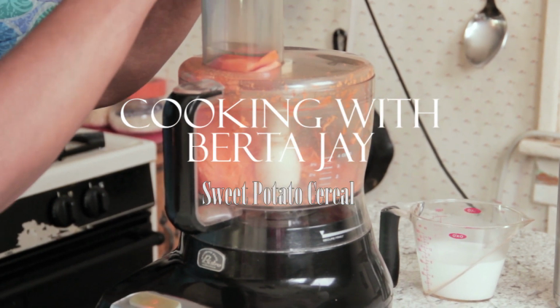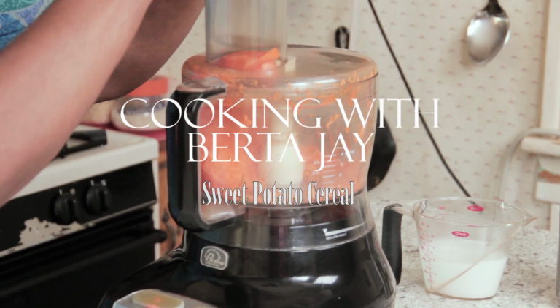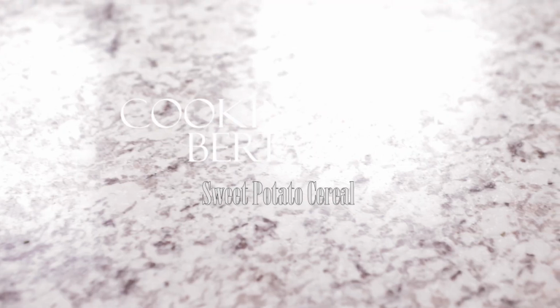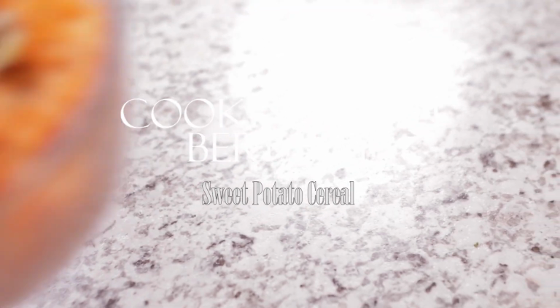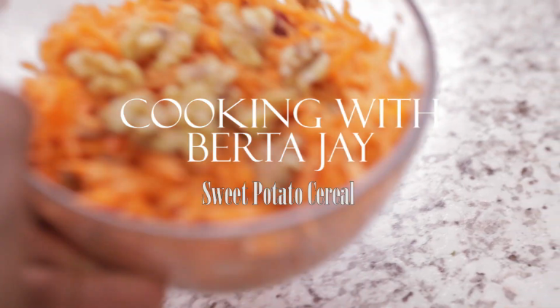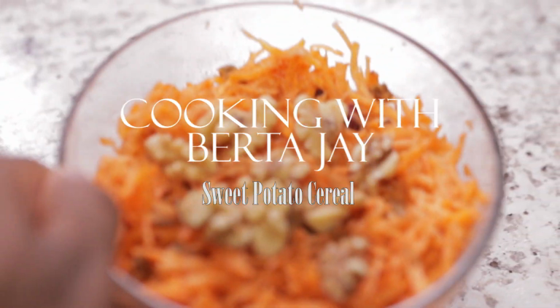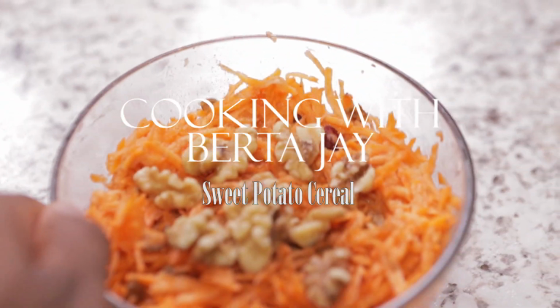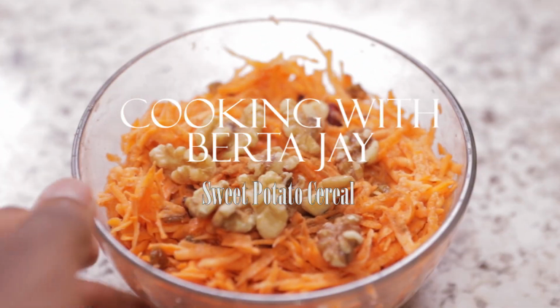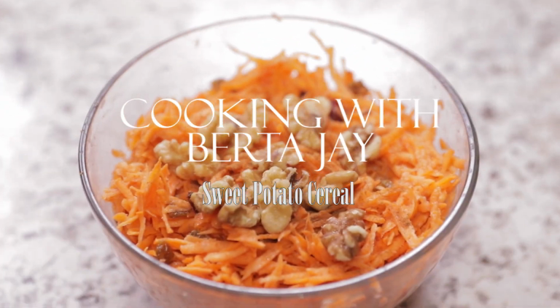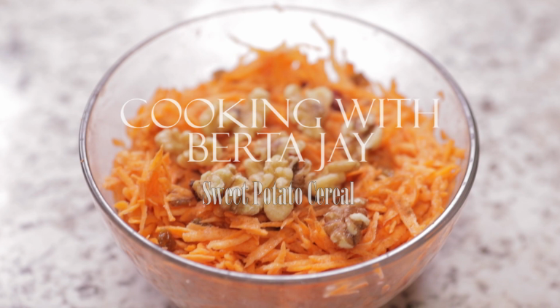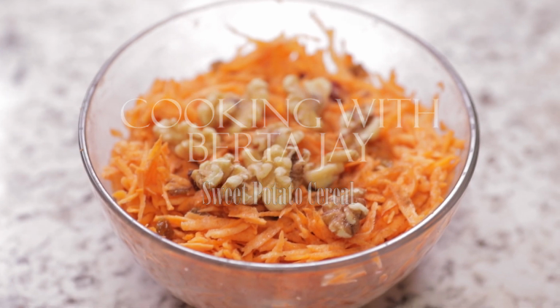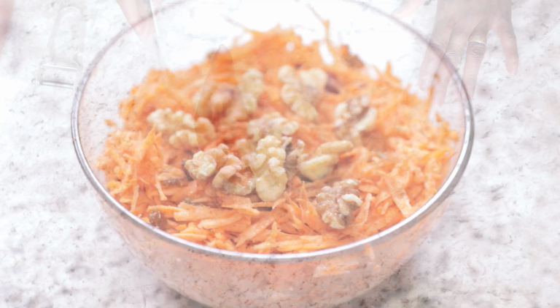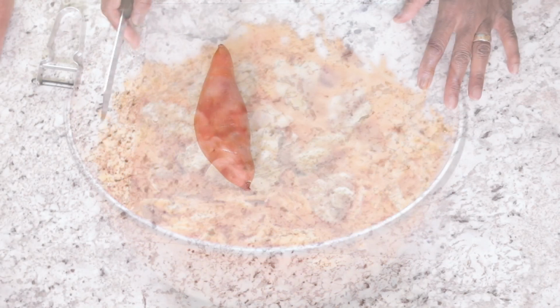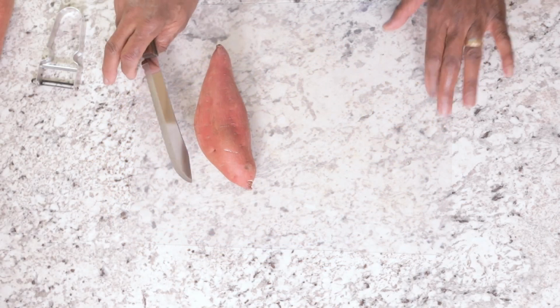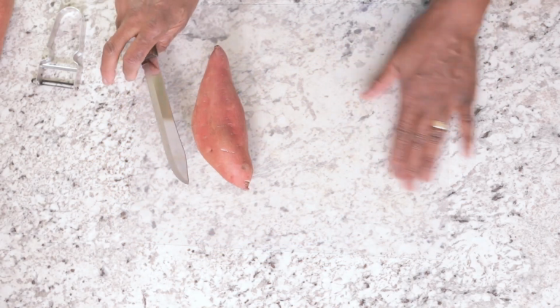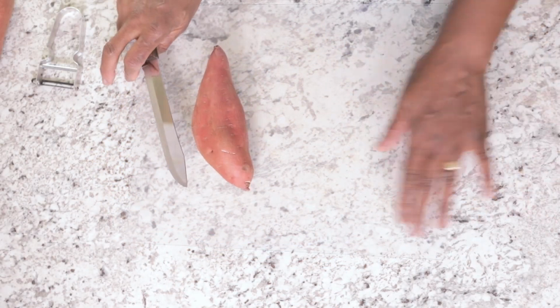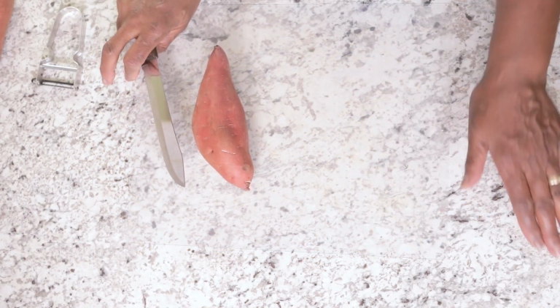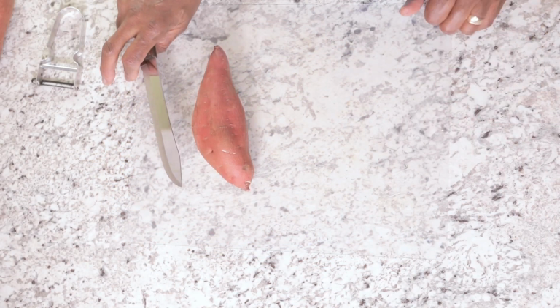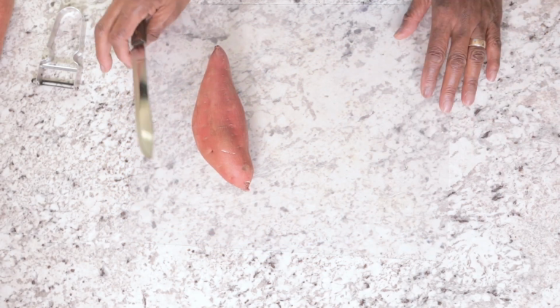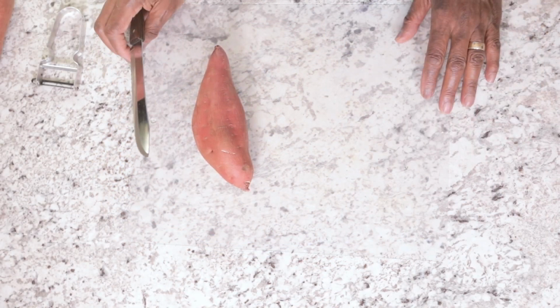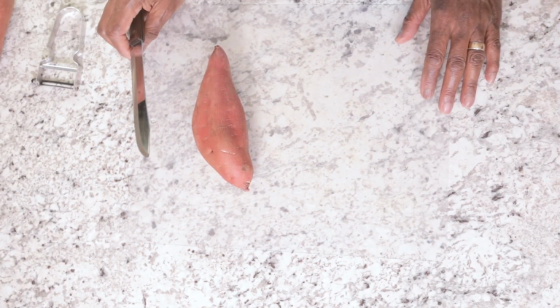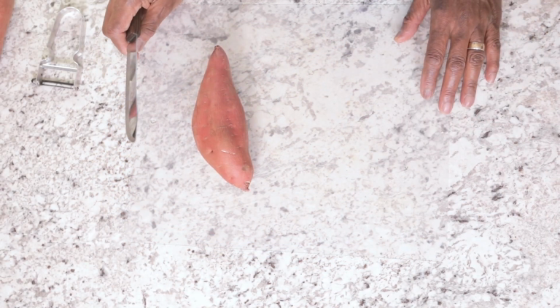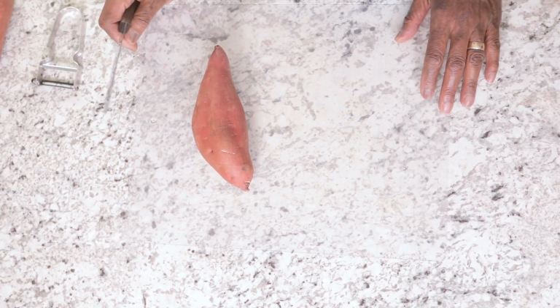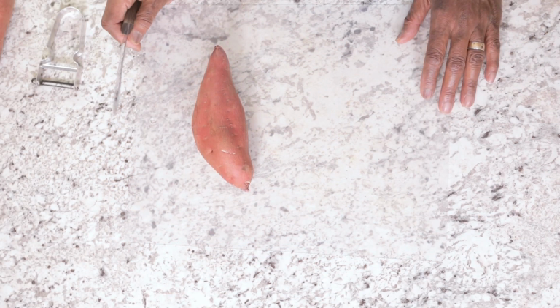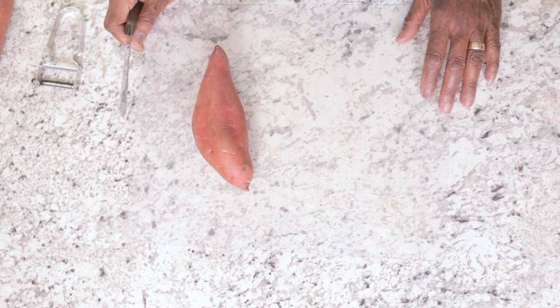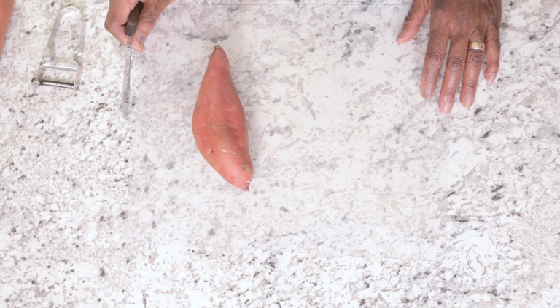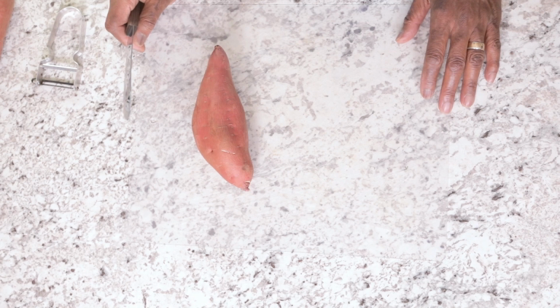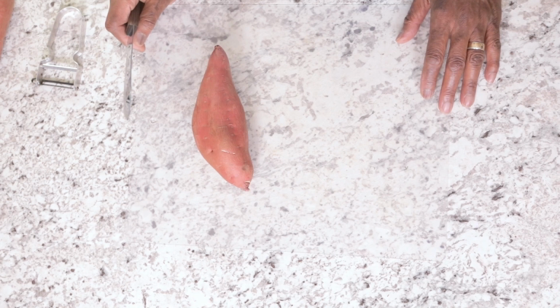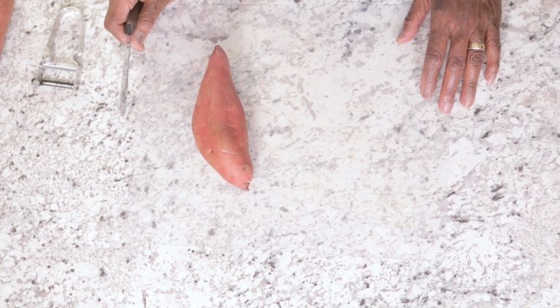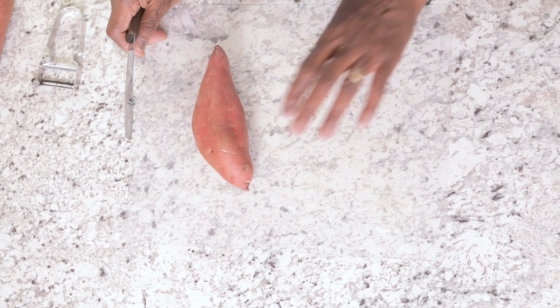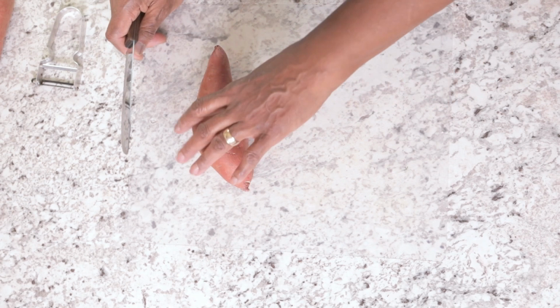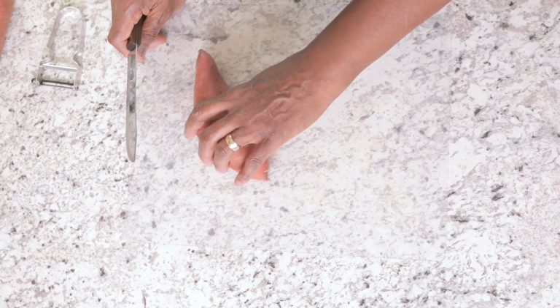Hey, it's Berta J. You're back in my kitchen with me today. I have a new recipe, and it is called sweet potato cereal. You're gonna love this one.